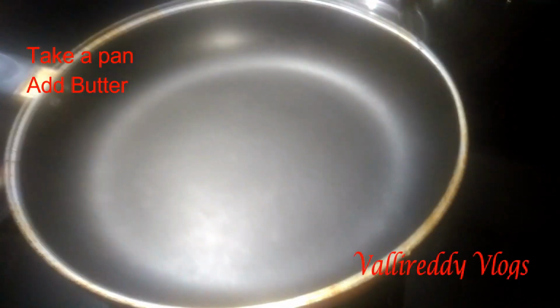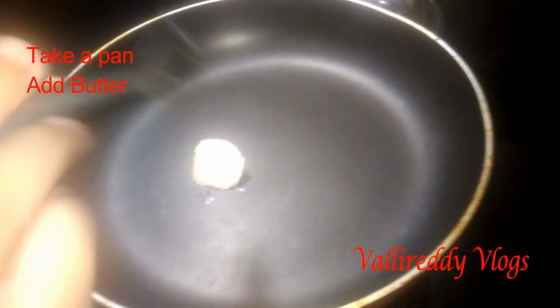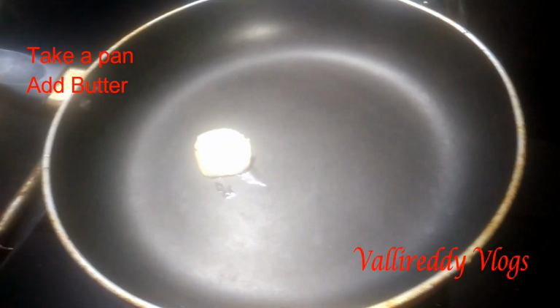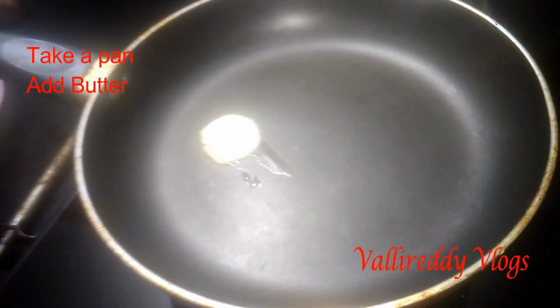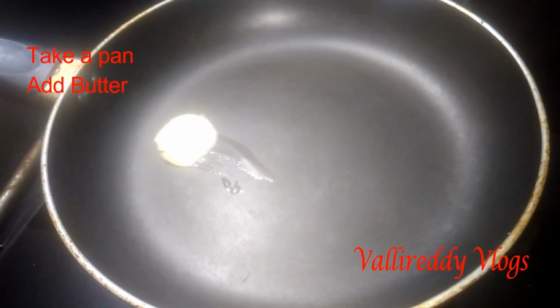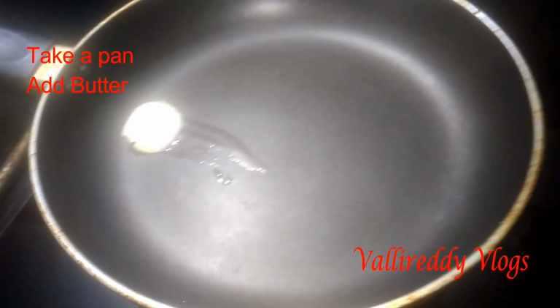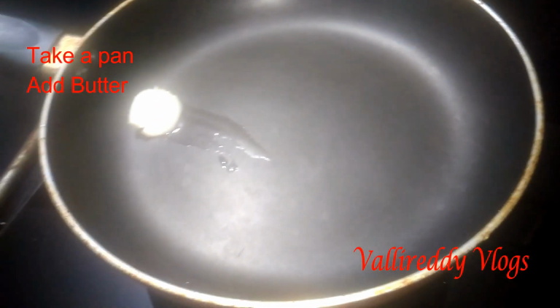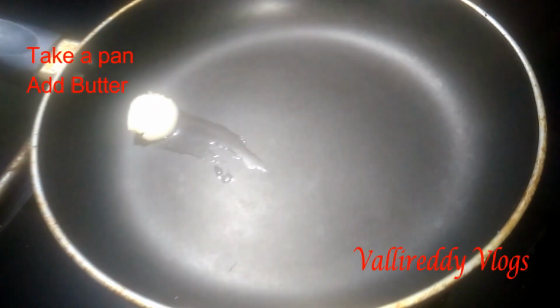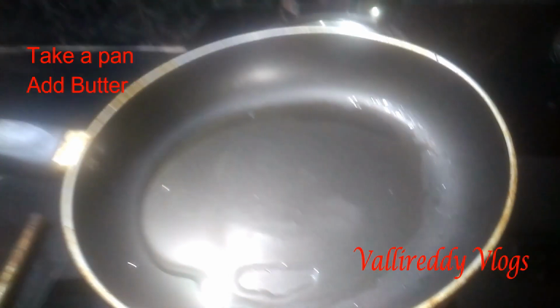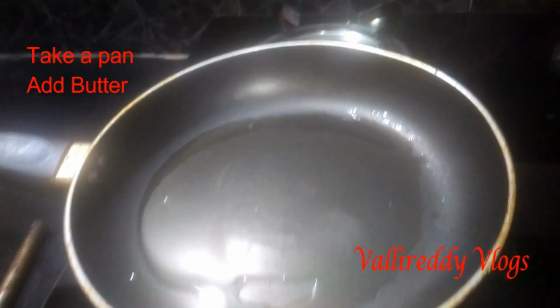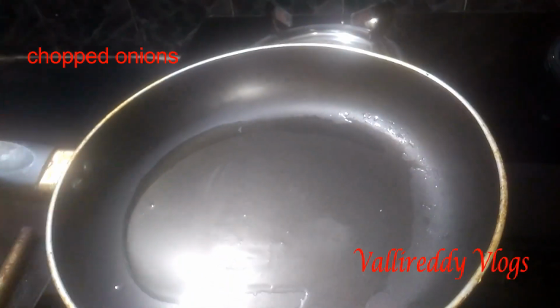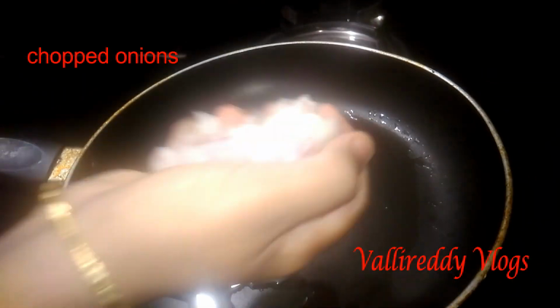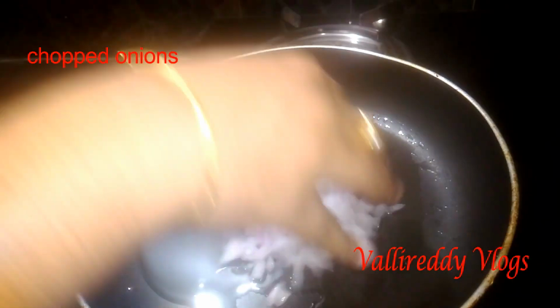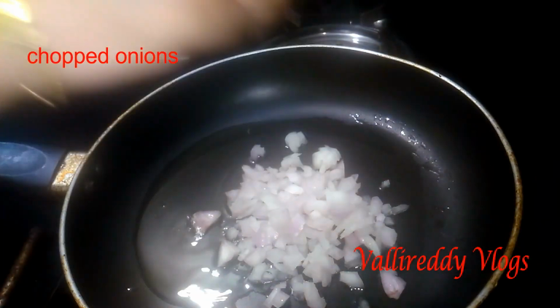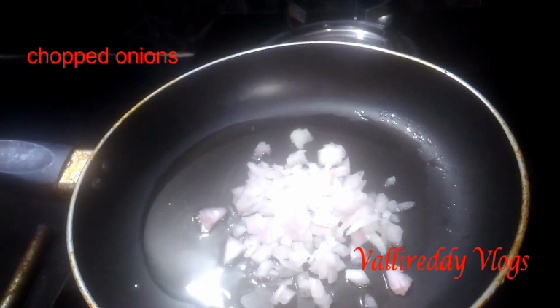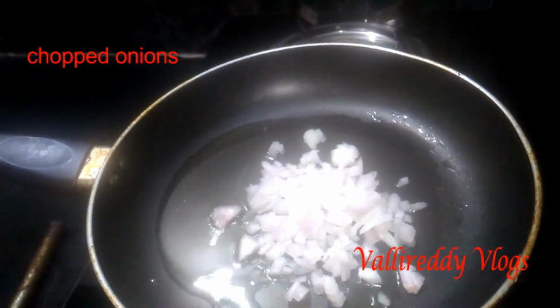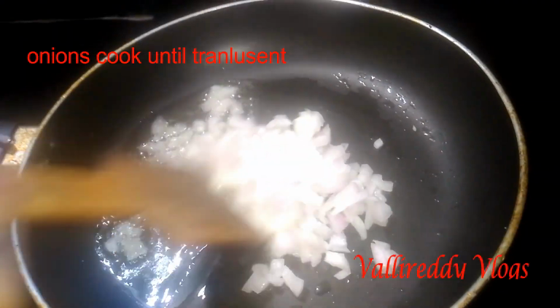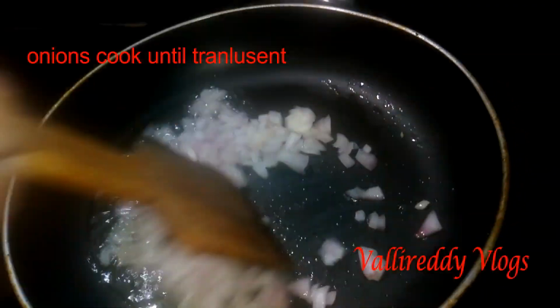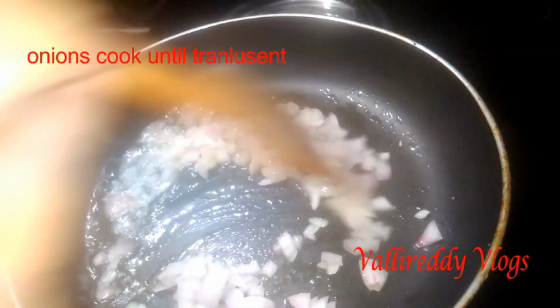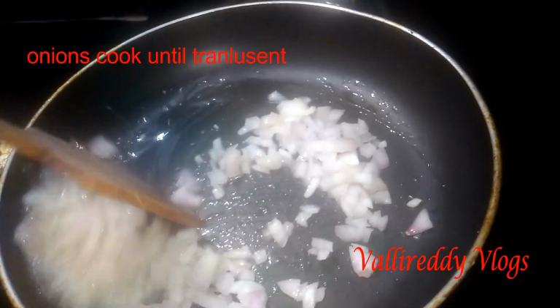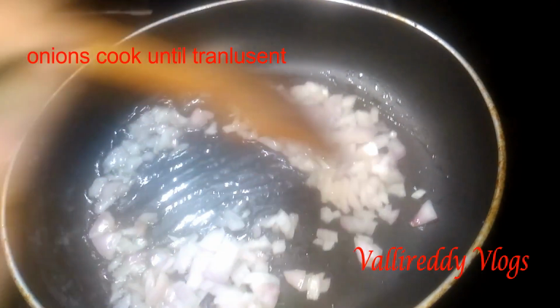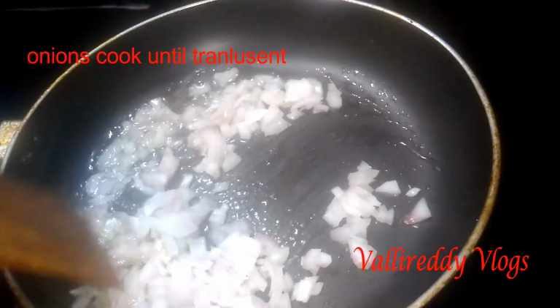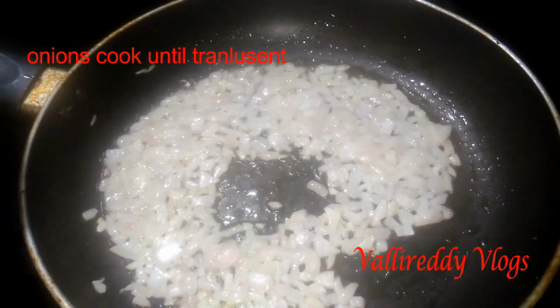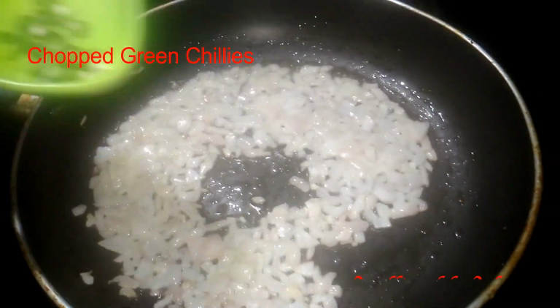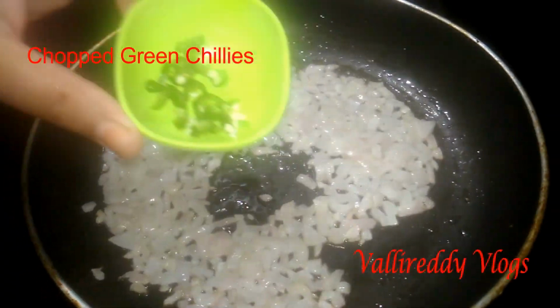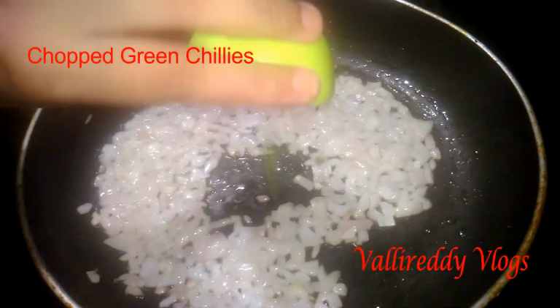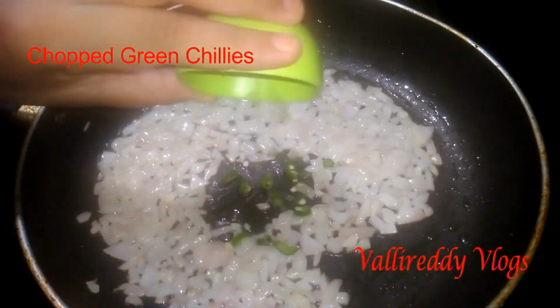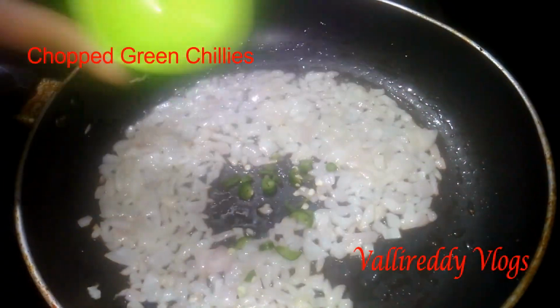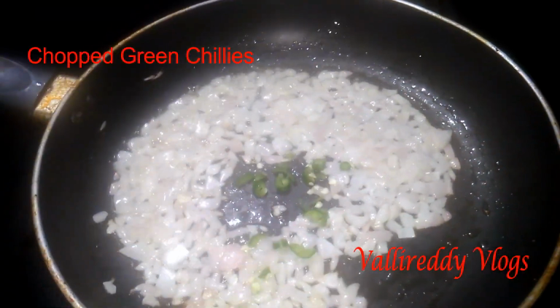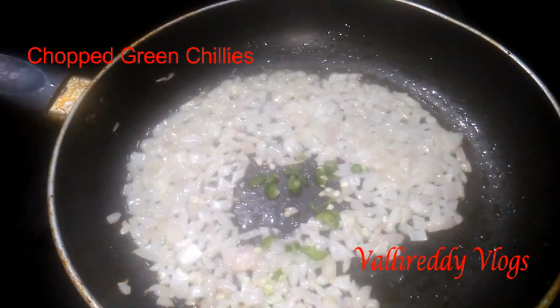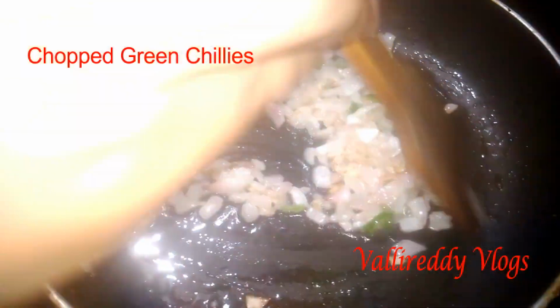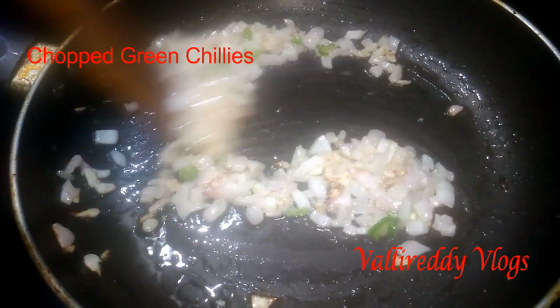Add masala in the oil. Add a little onion.